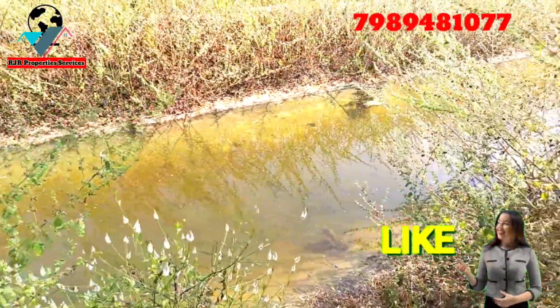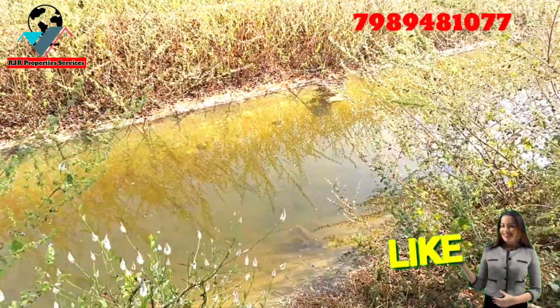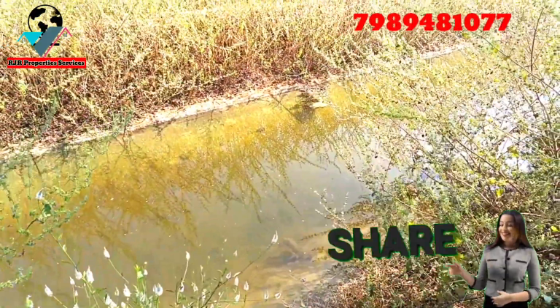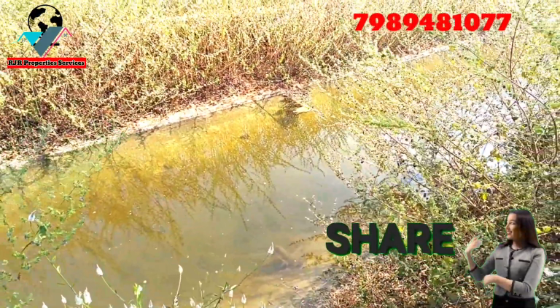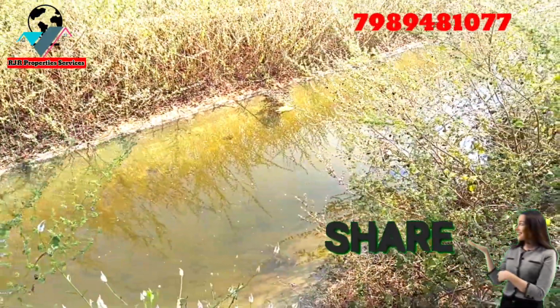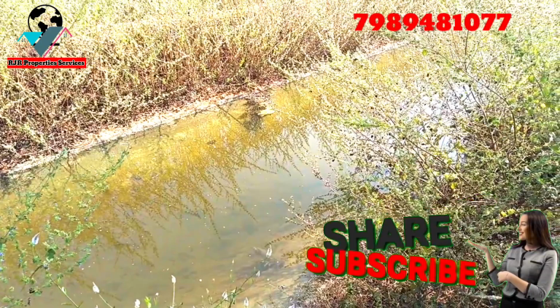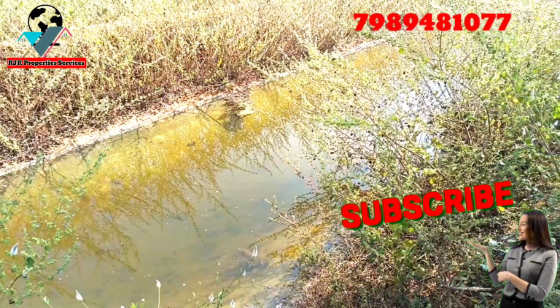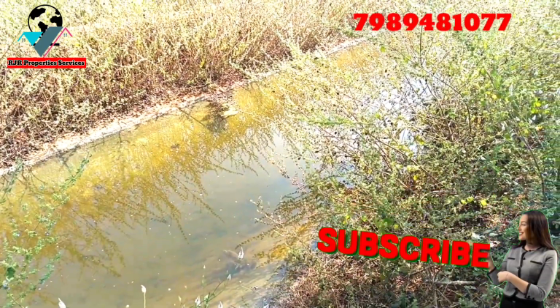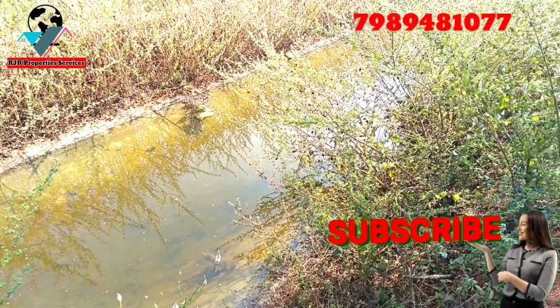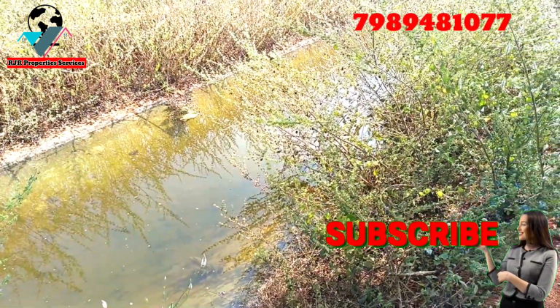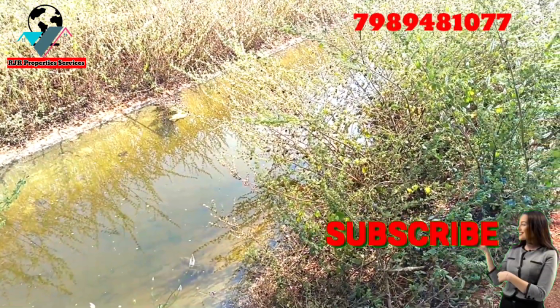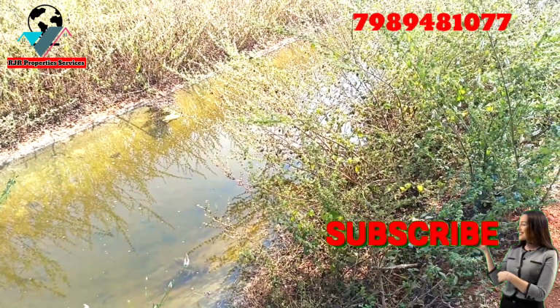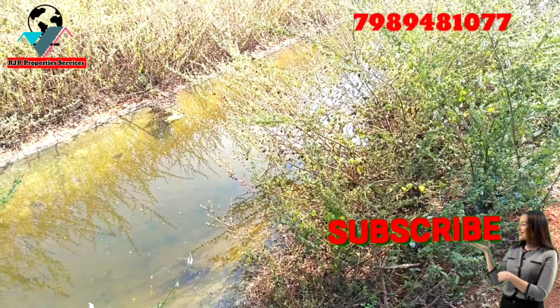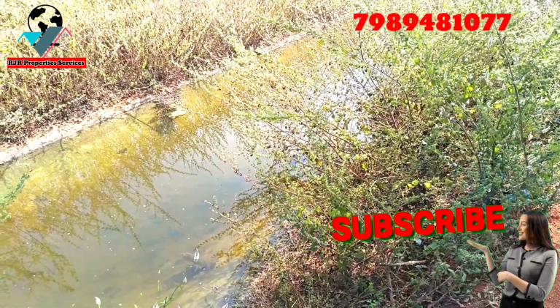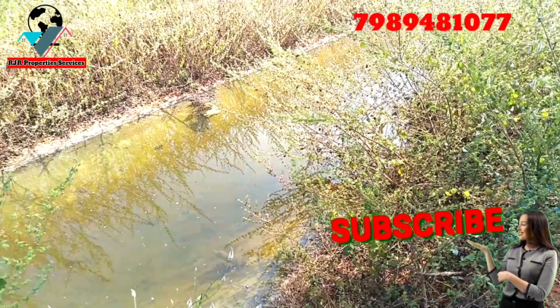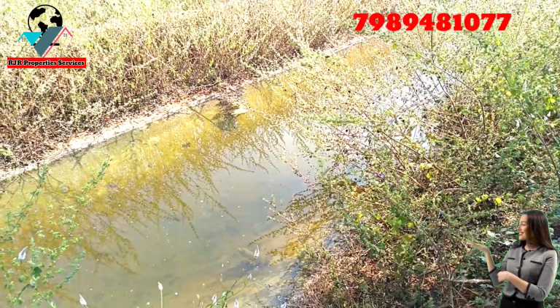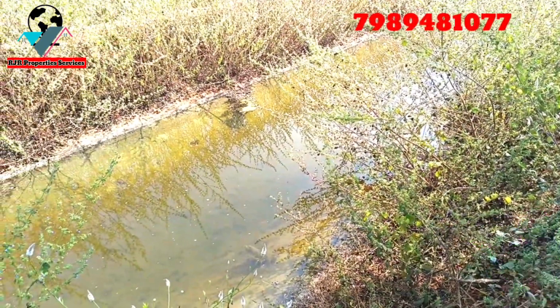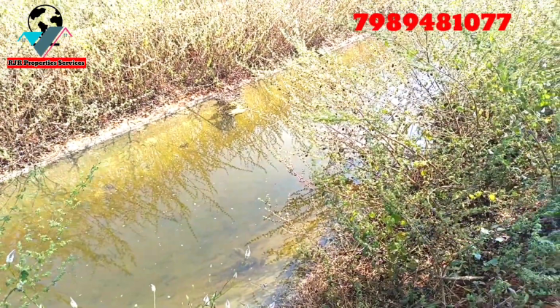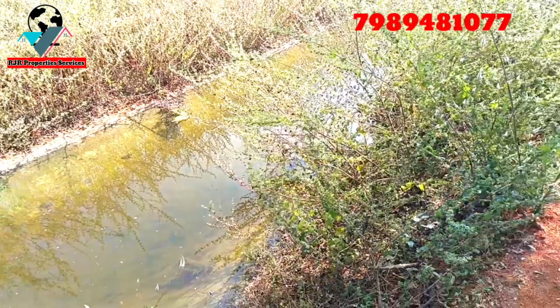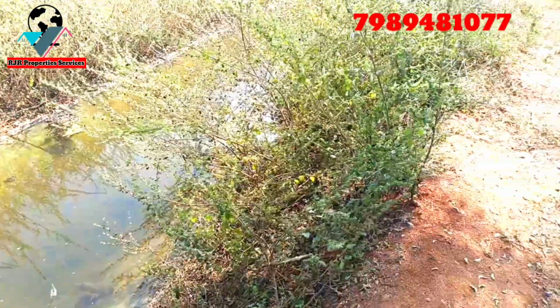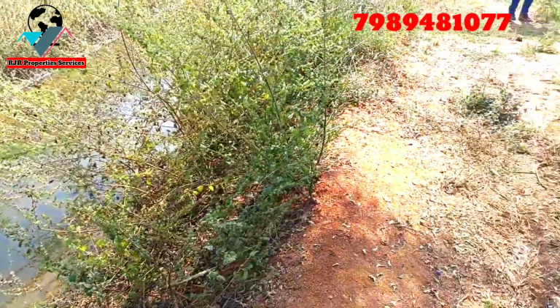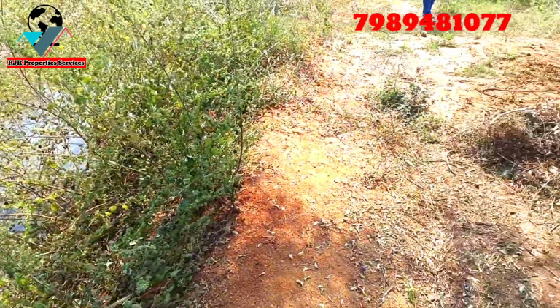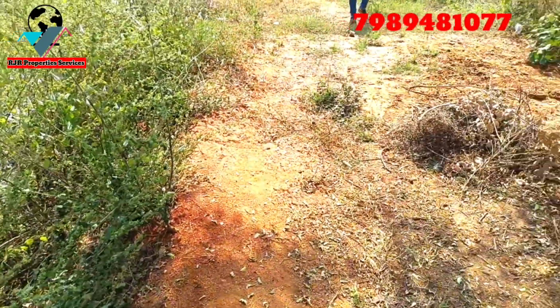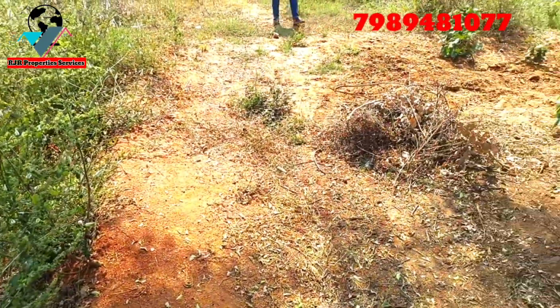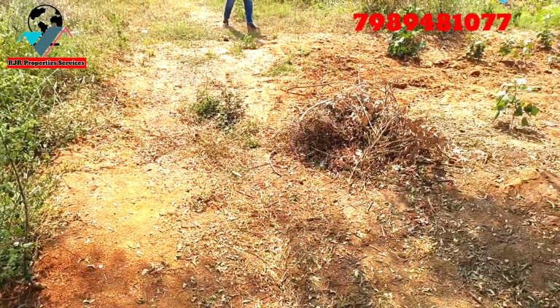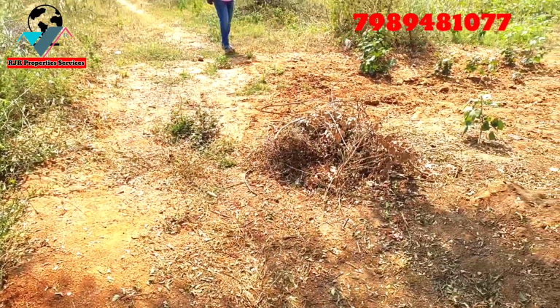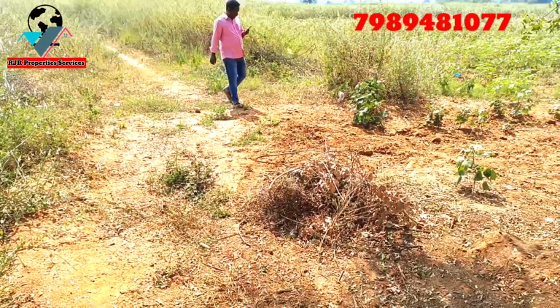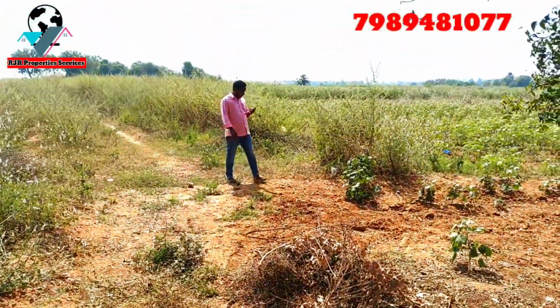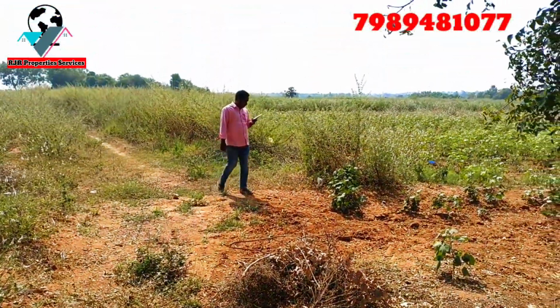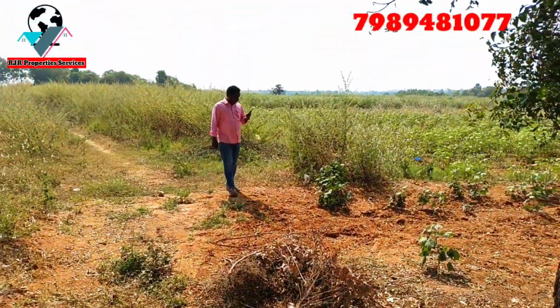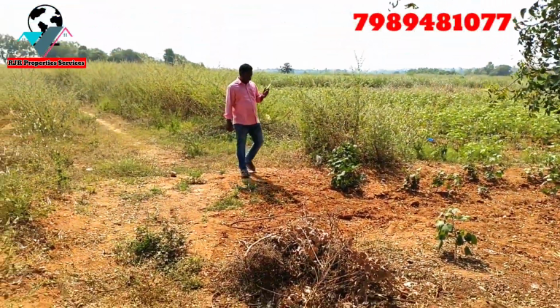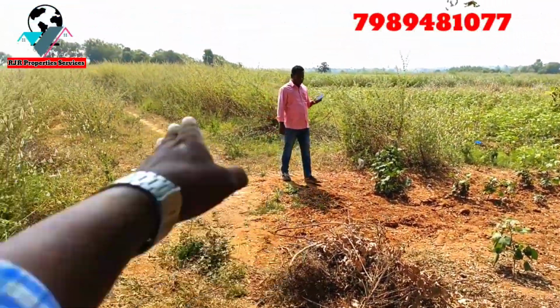We will paste the pipe inside. This is the government road. This is the canal road.